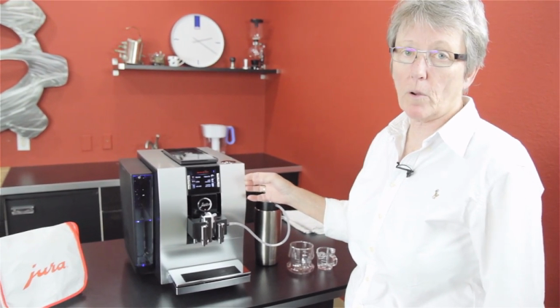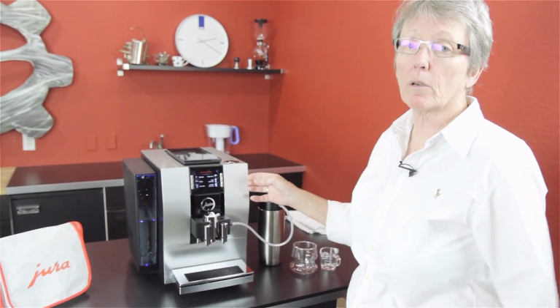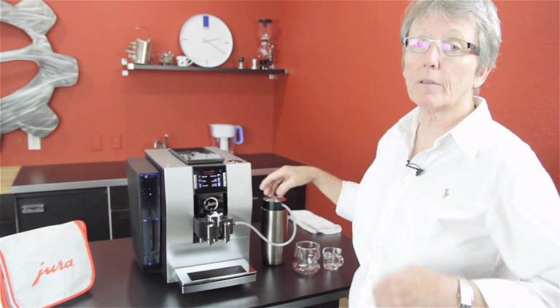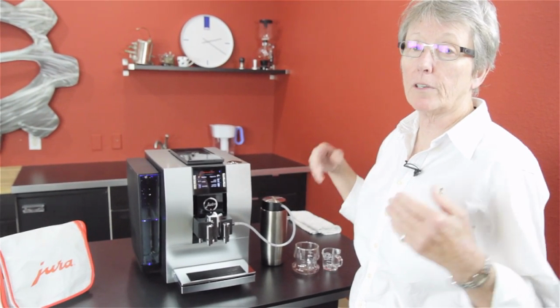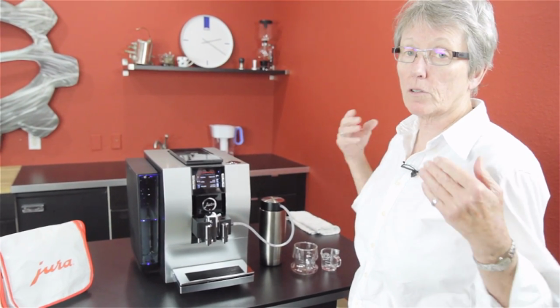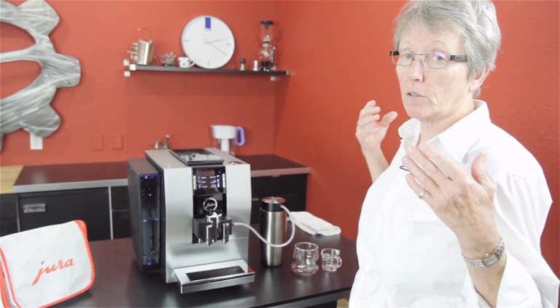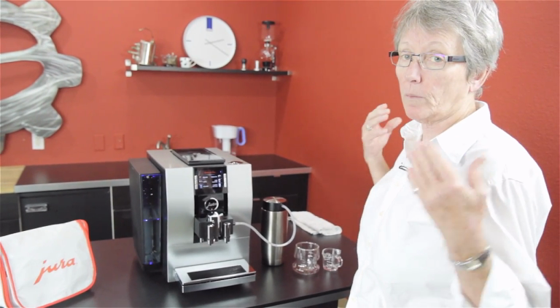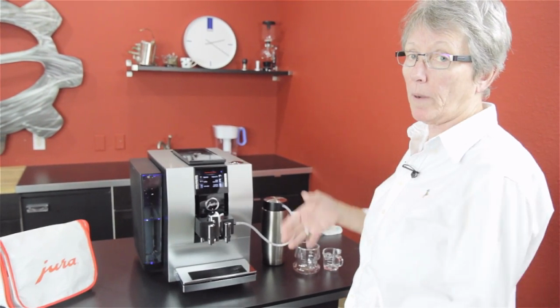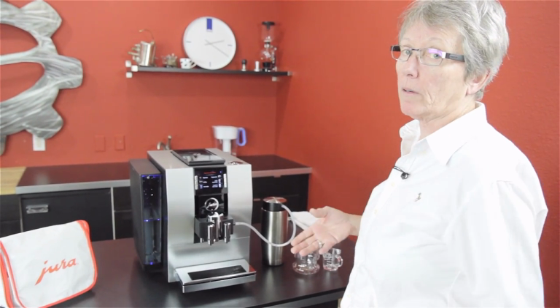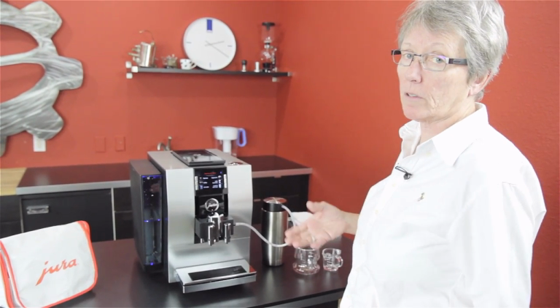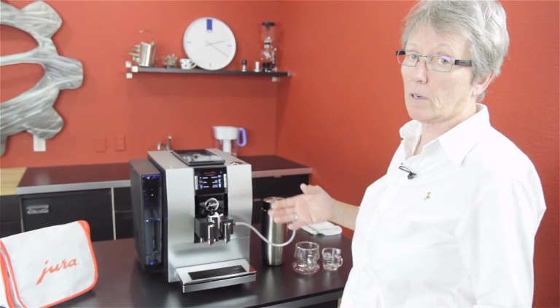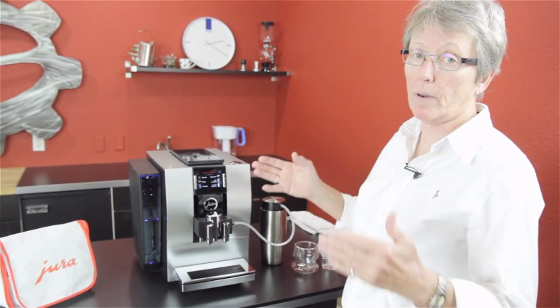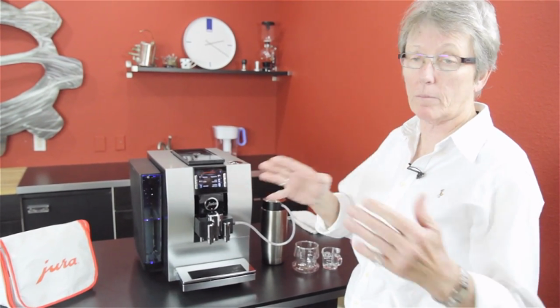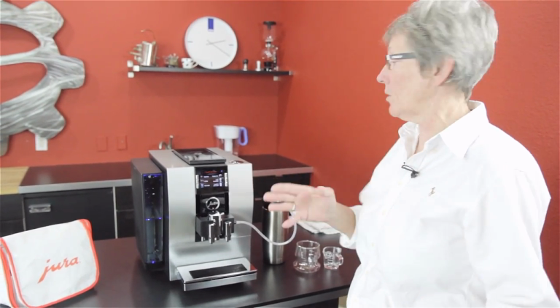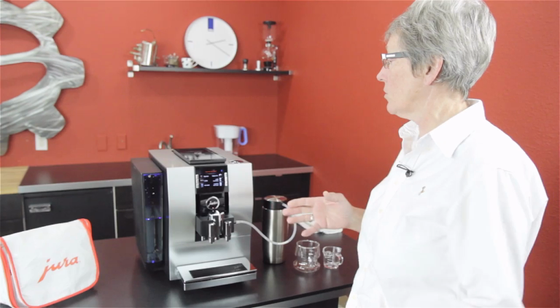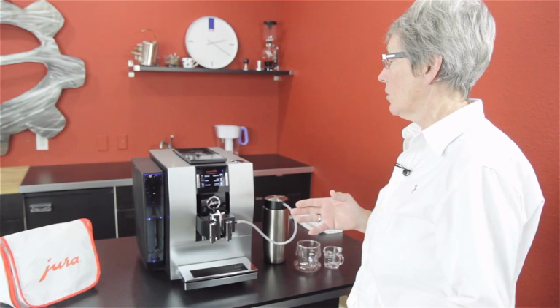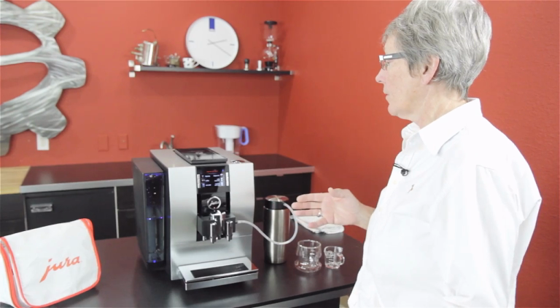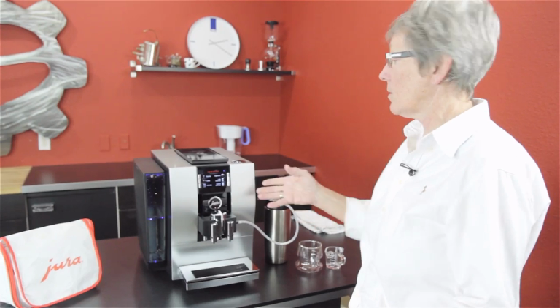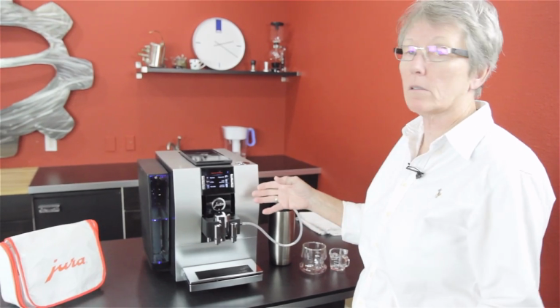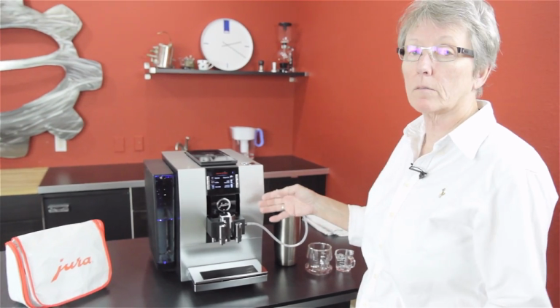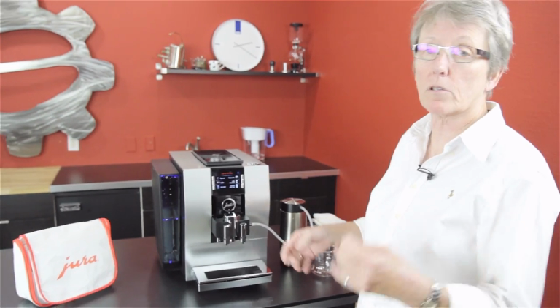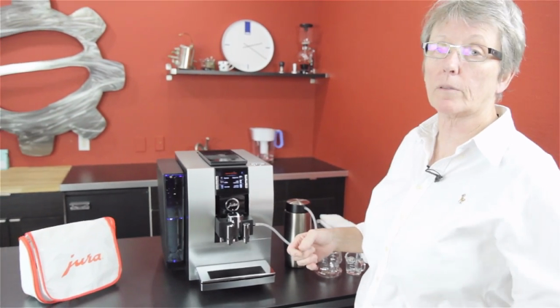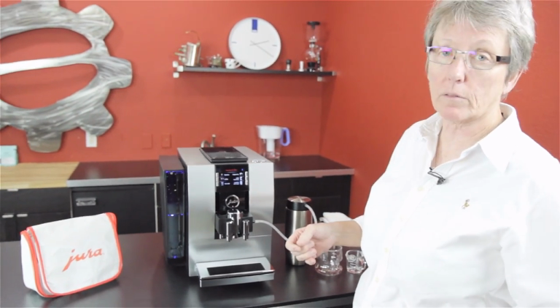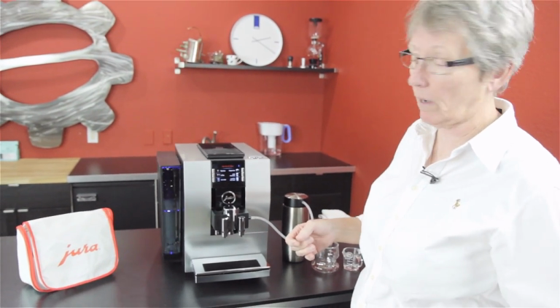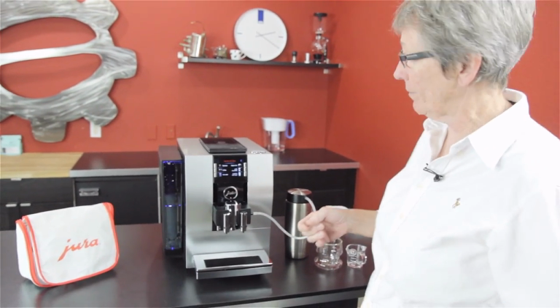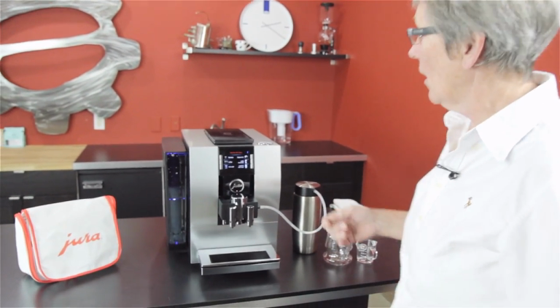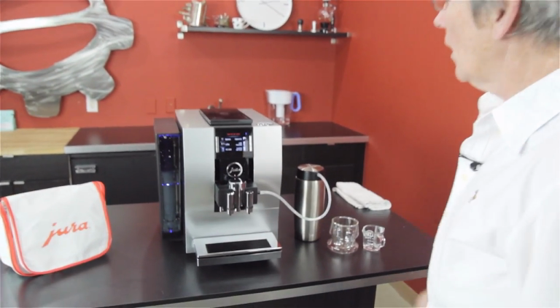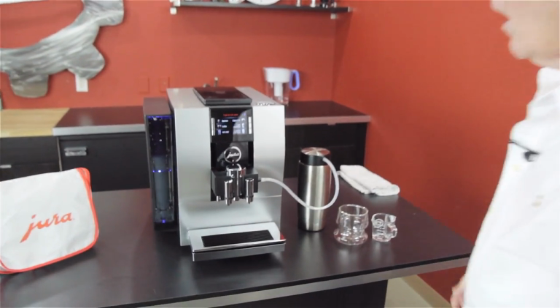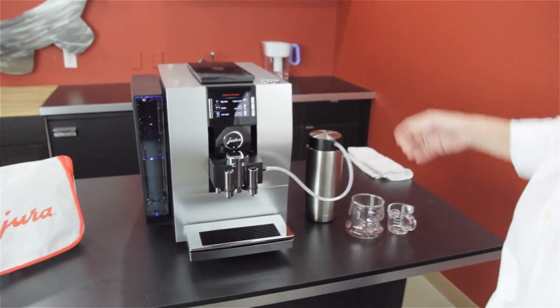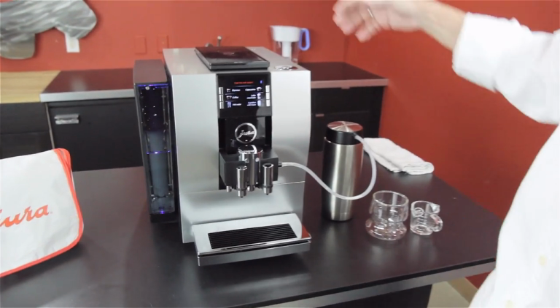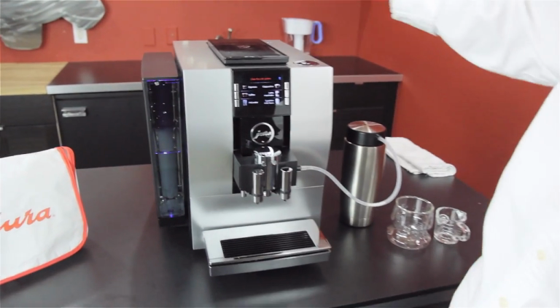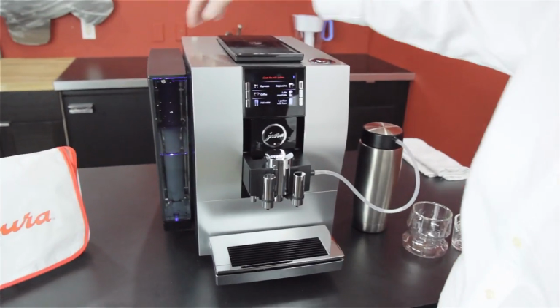I wanted to go over the features so that you're prepared. If you start comparing machines, you'll know what this has versus what the others have. Let's start over here.